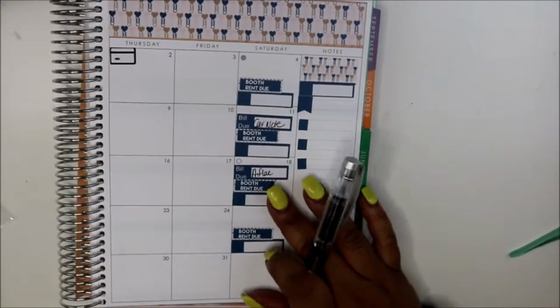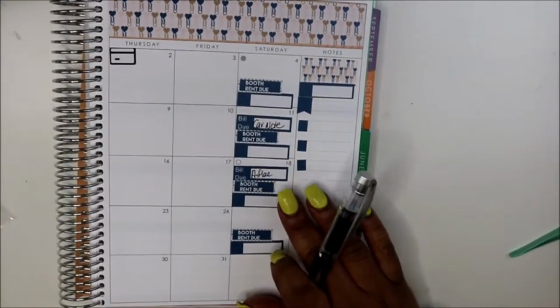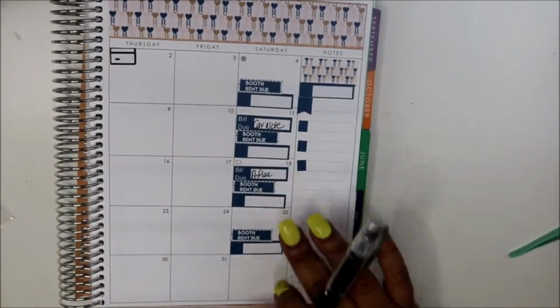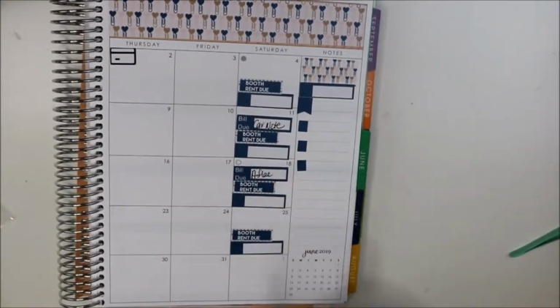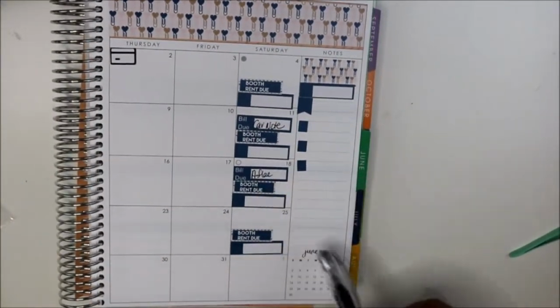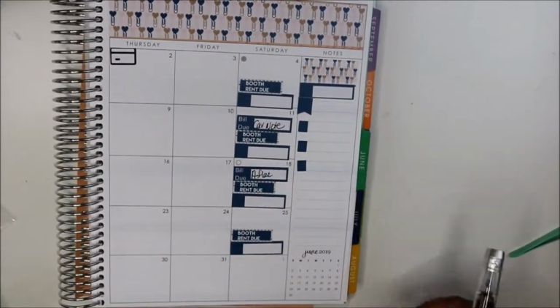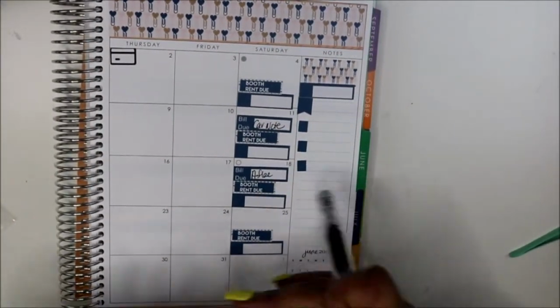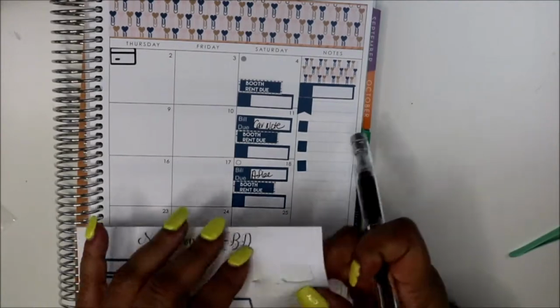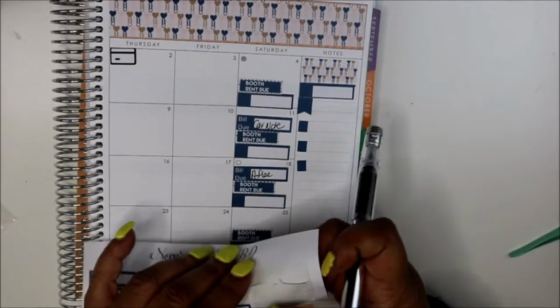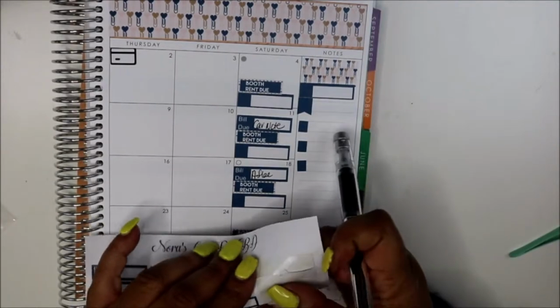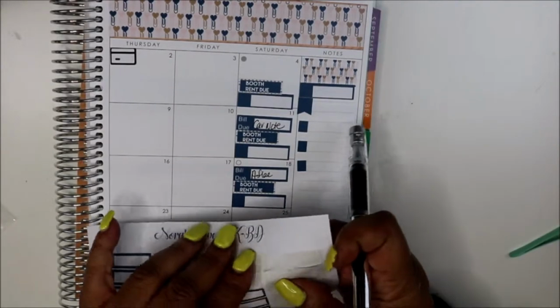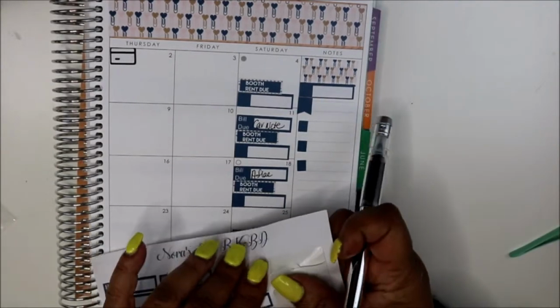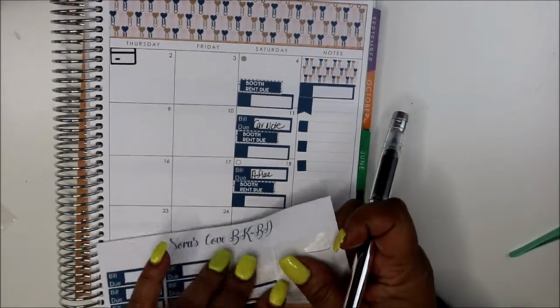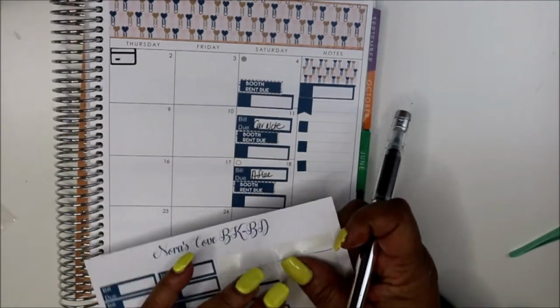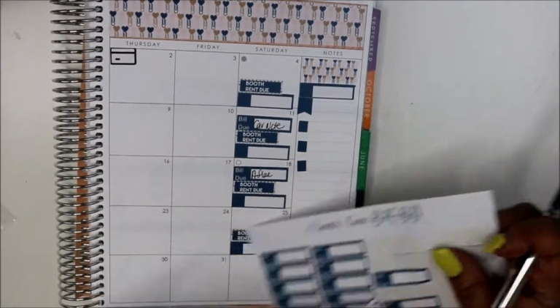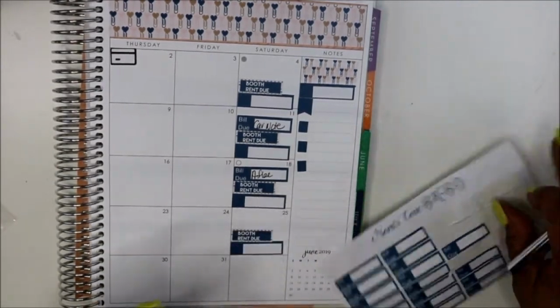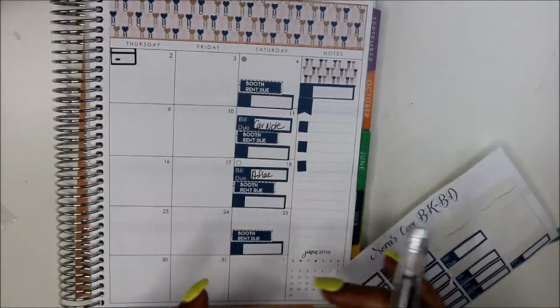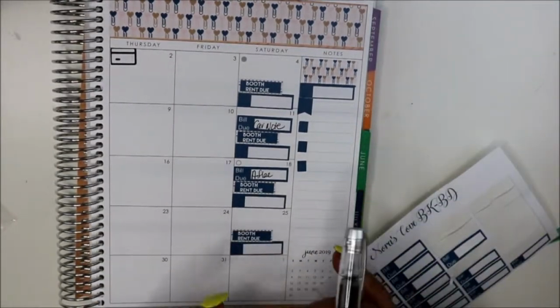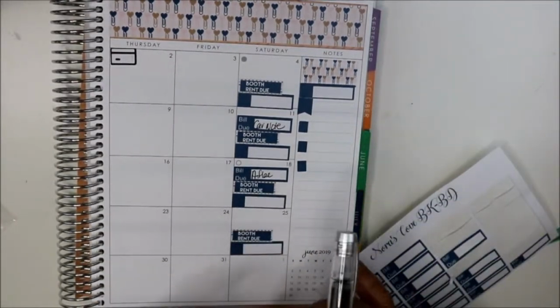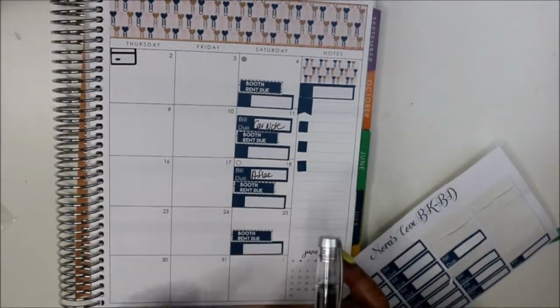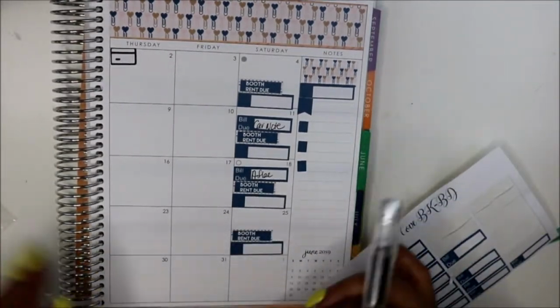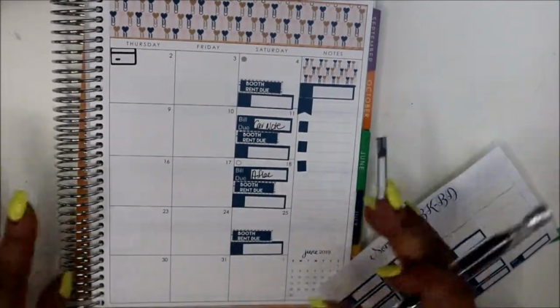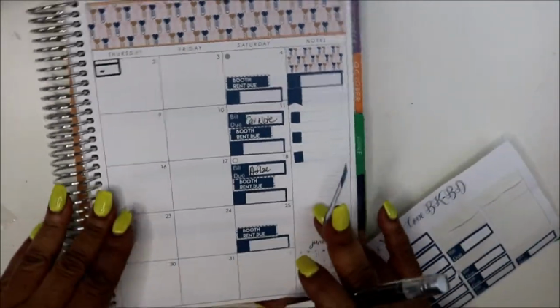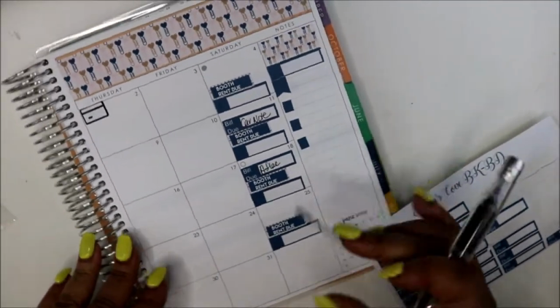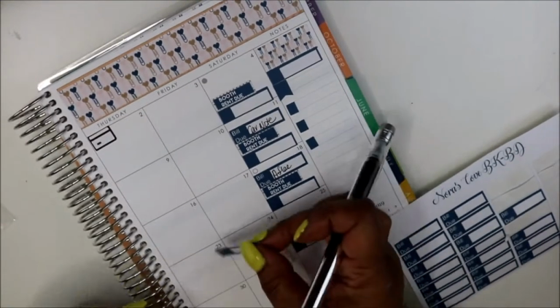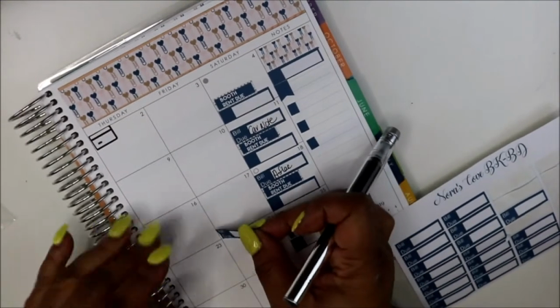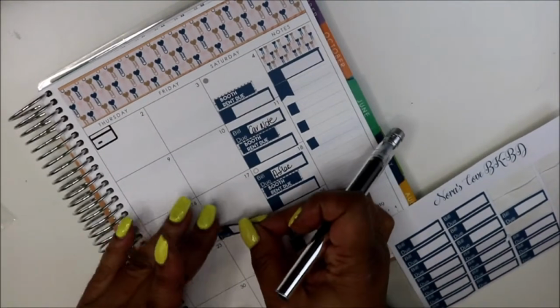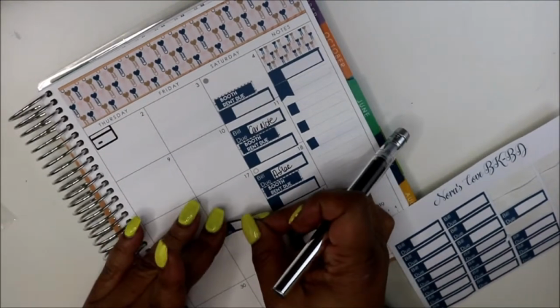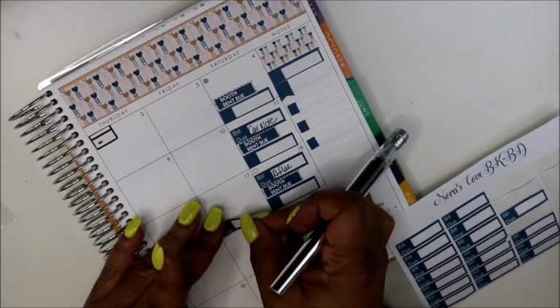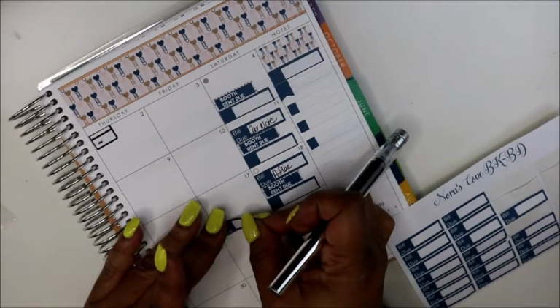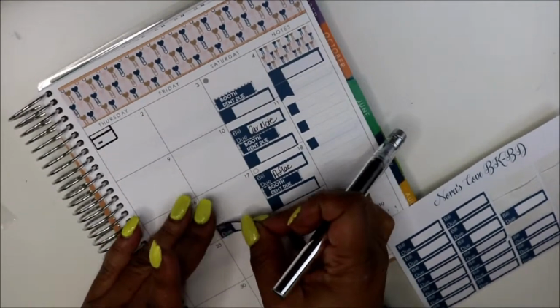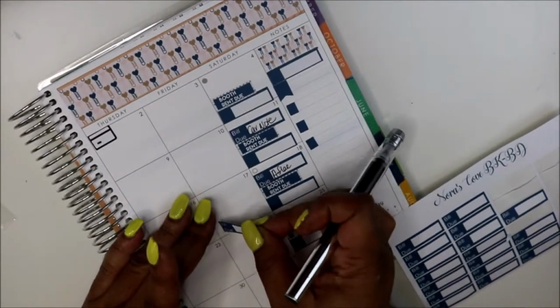I'm going to put Weebly on the 17th because I have no more room on the 18th, which is a Saturday.